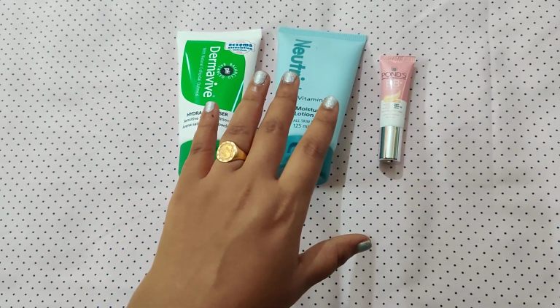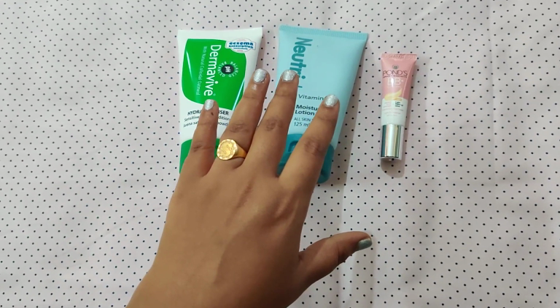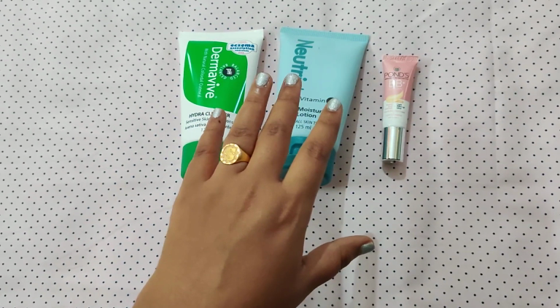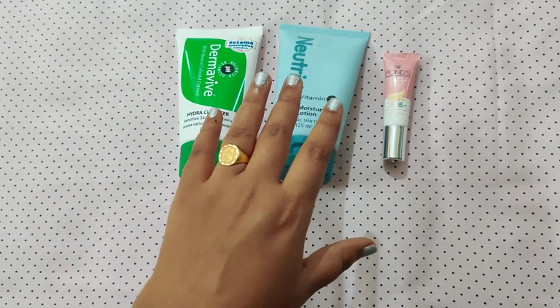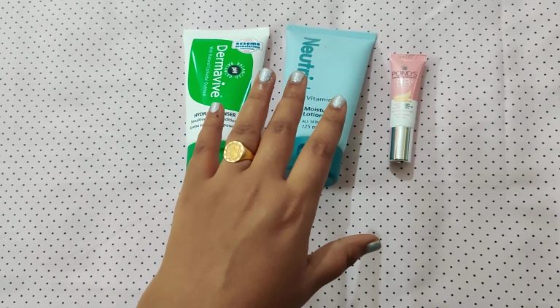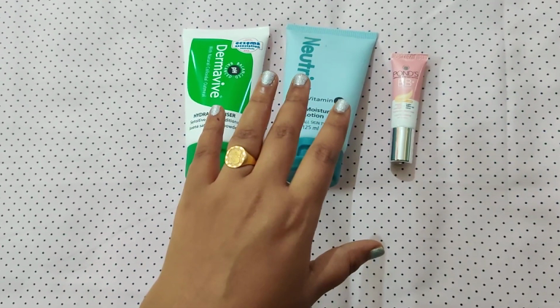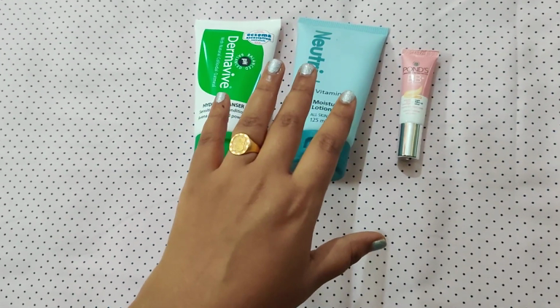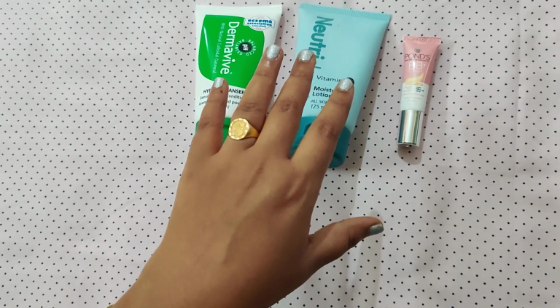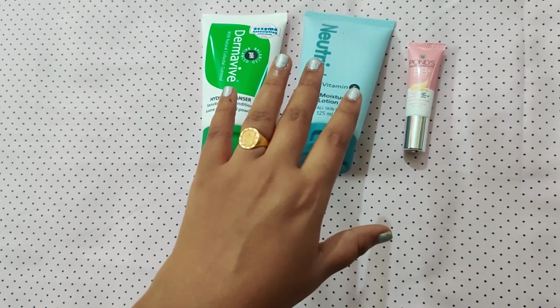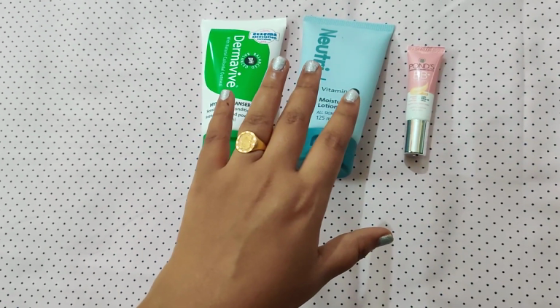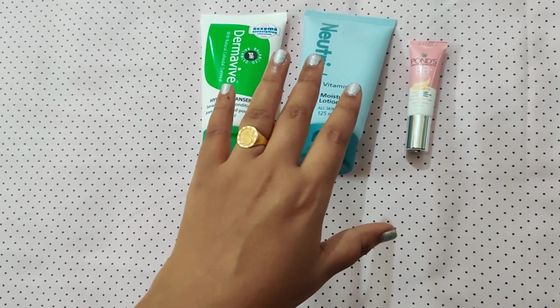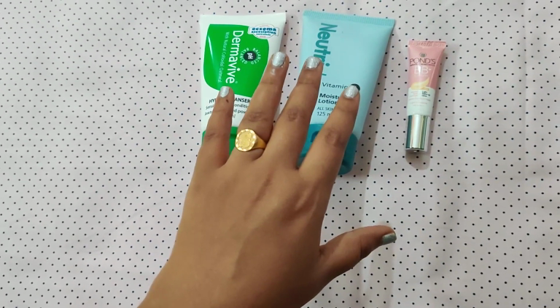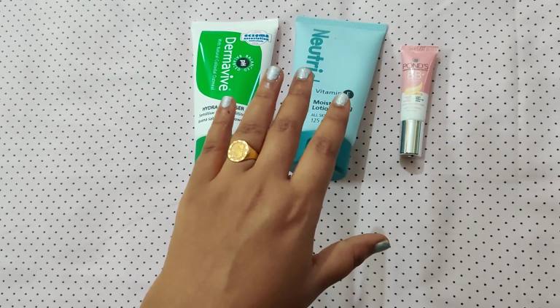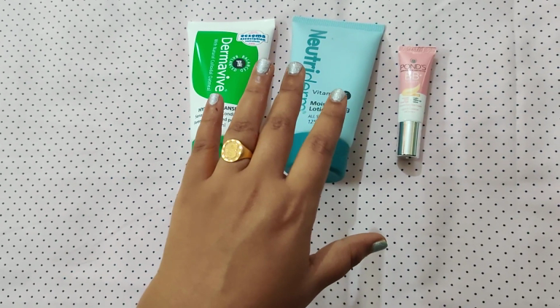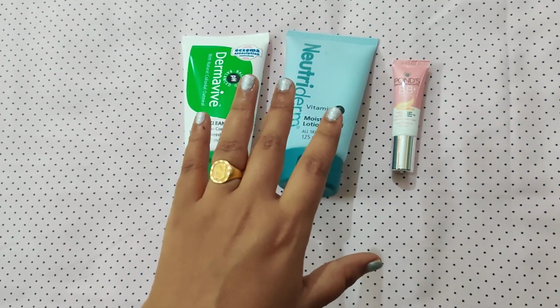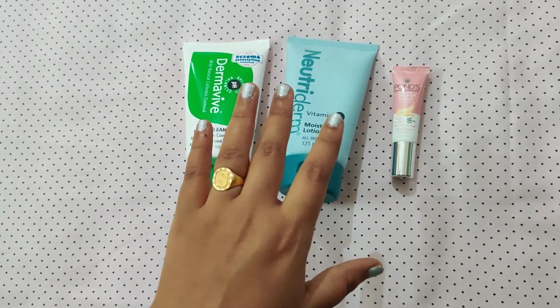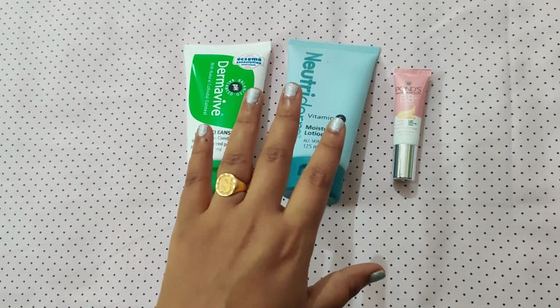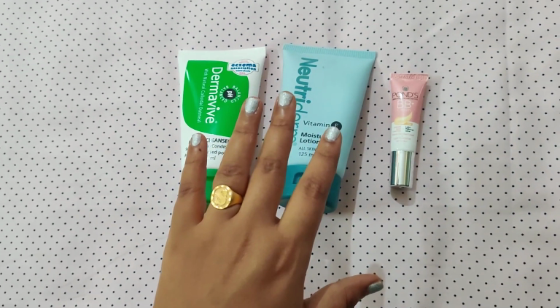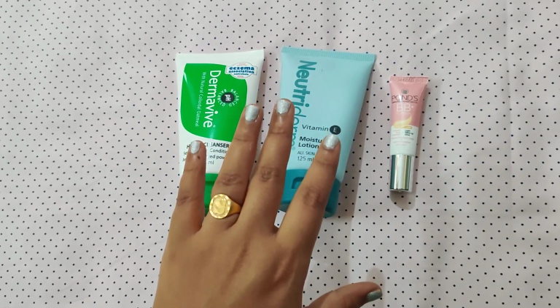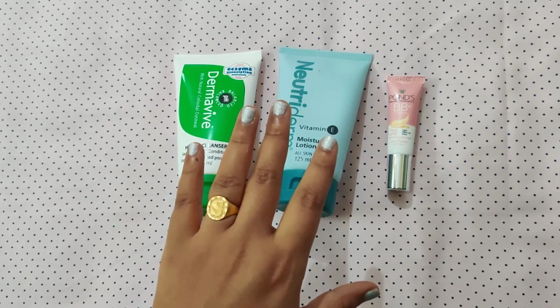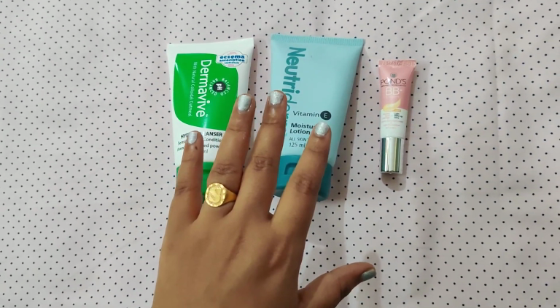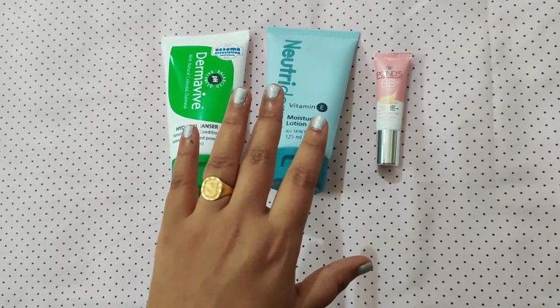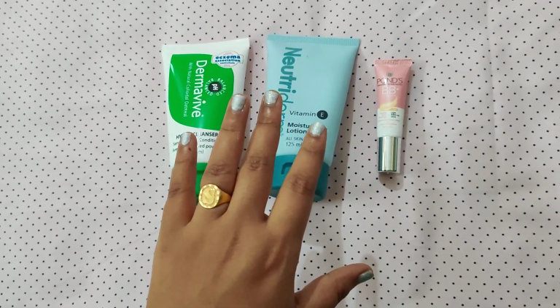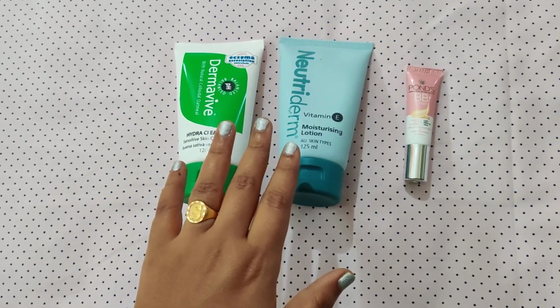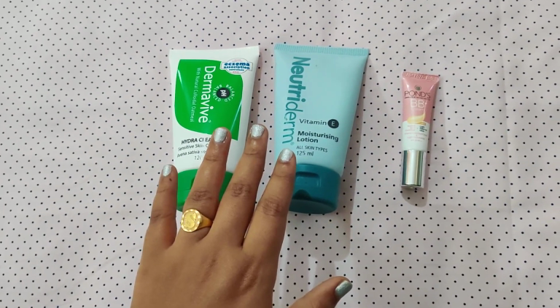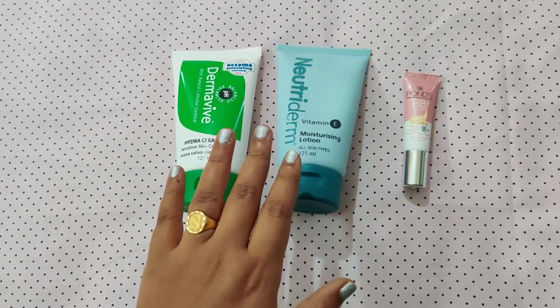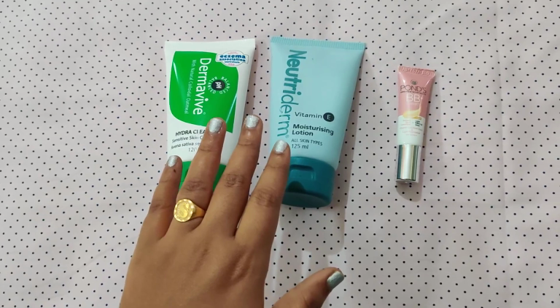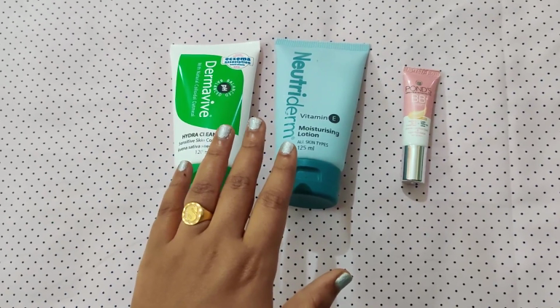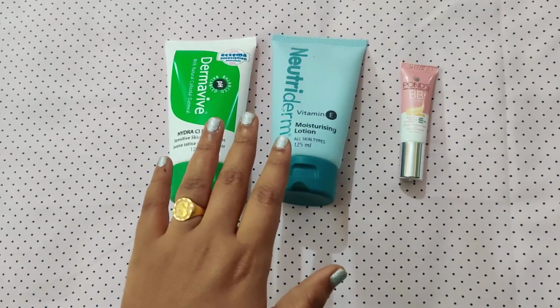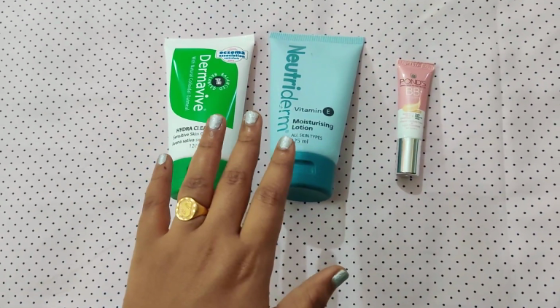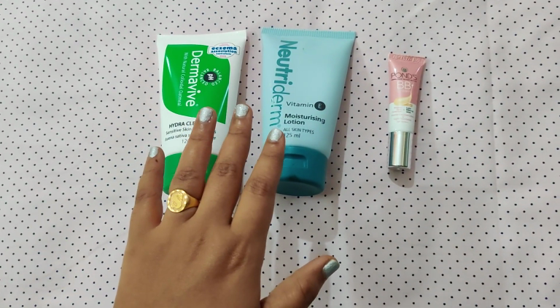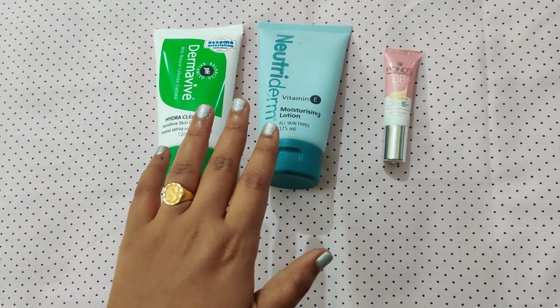Once you apply the moisturizer, I am ready to apply some cream to the skin. Wait around five minutes for the moisturizer to absorb.